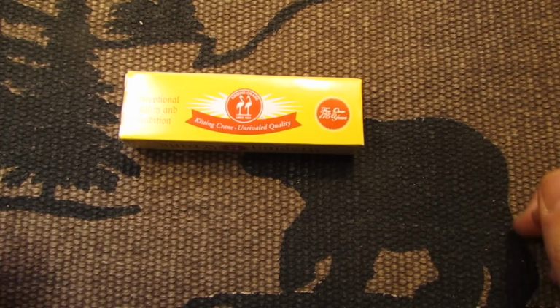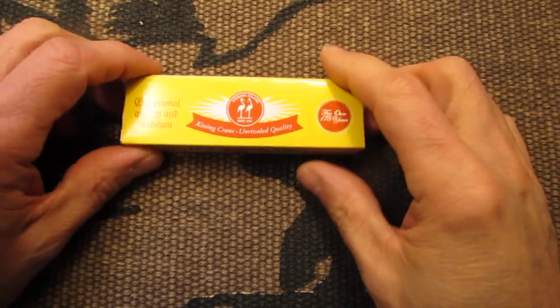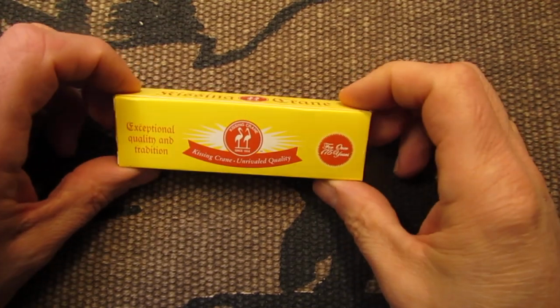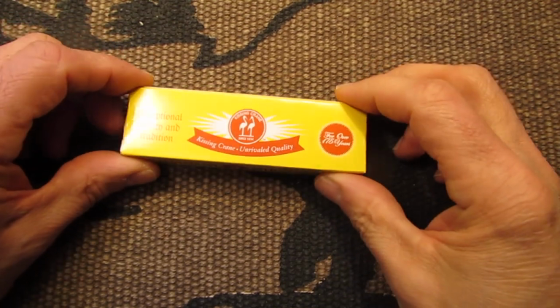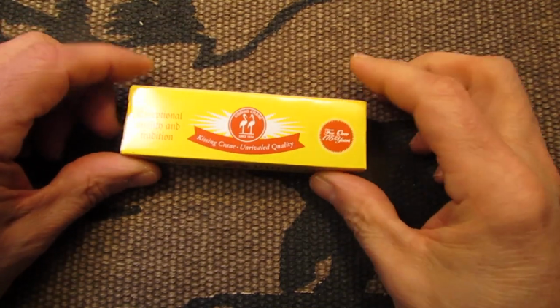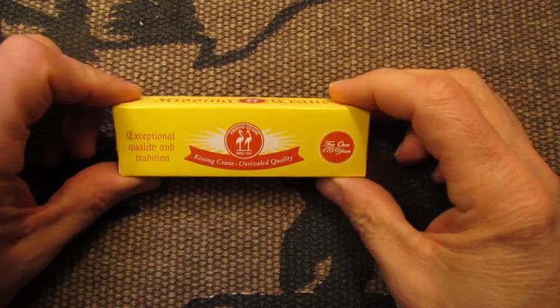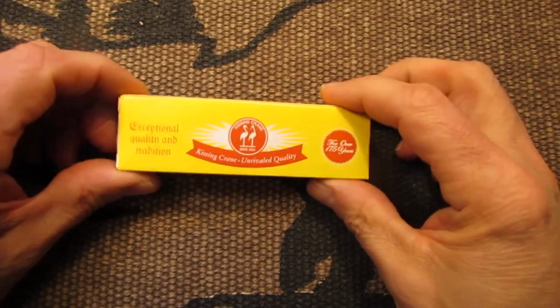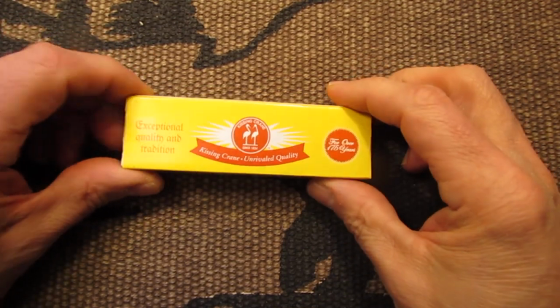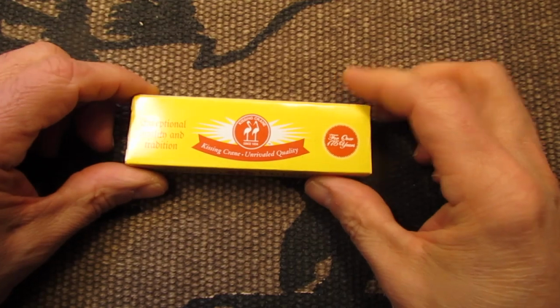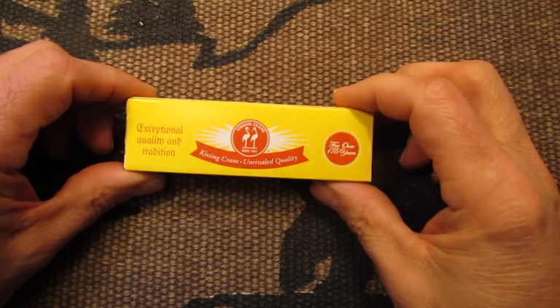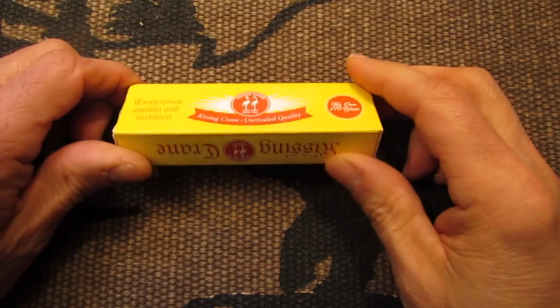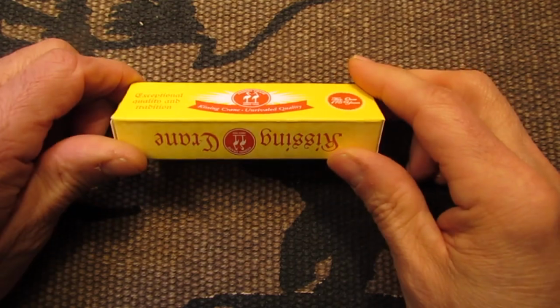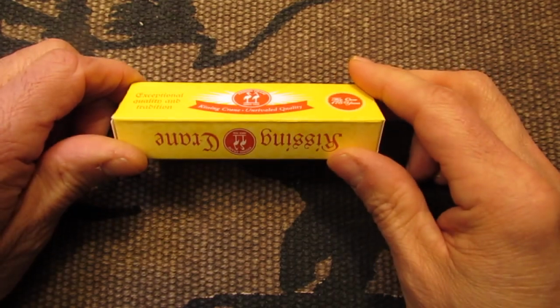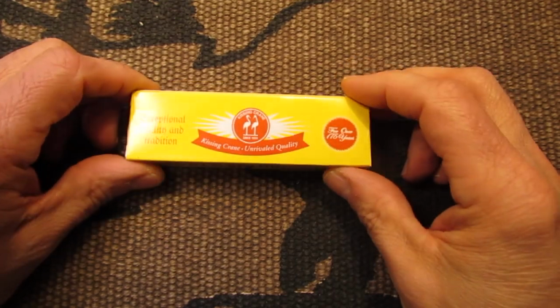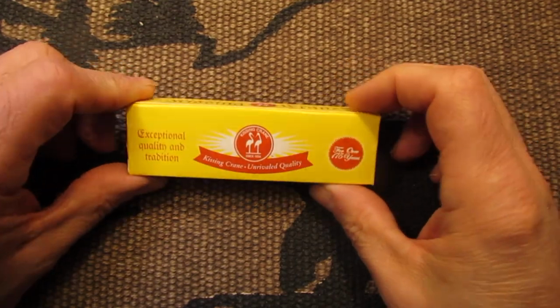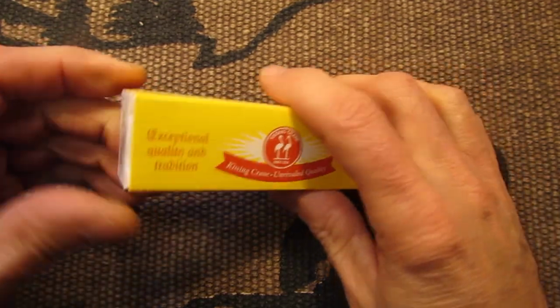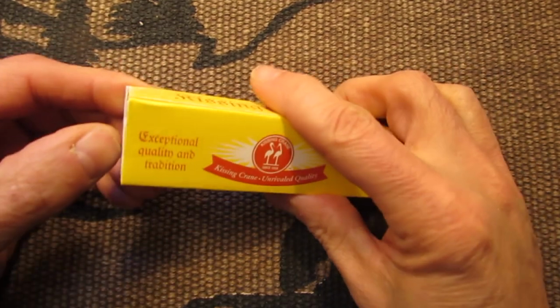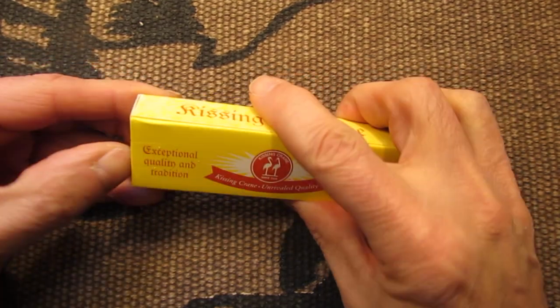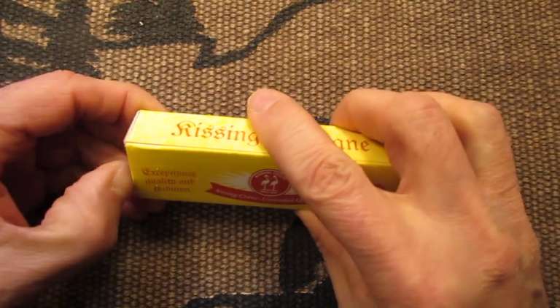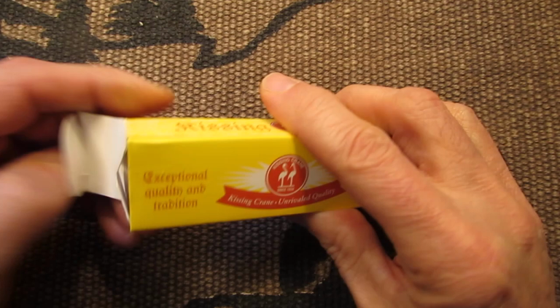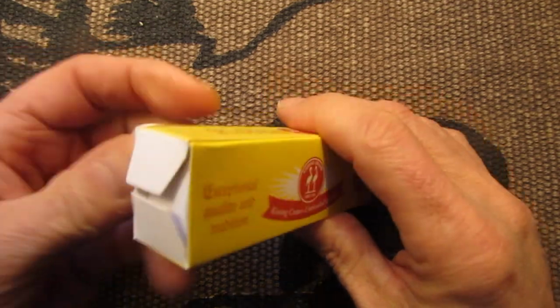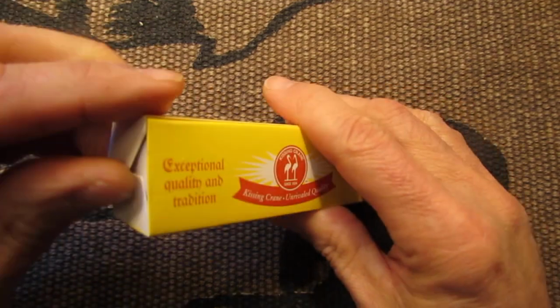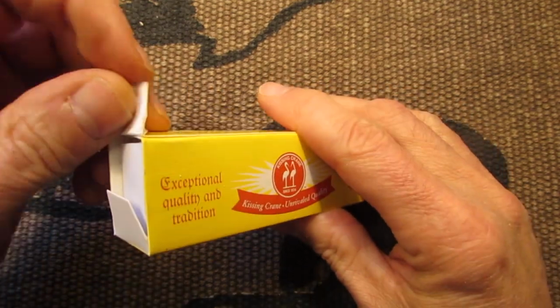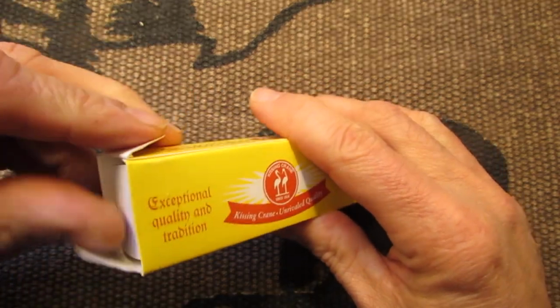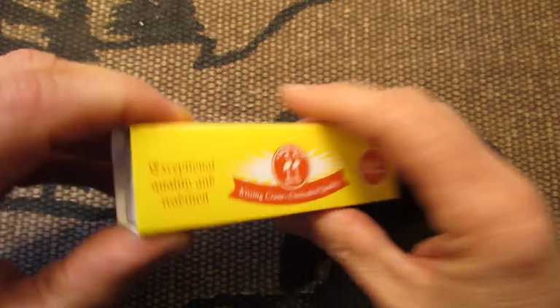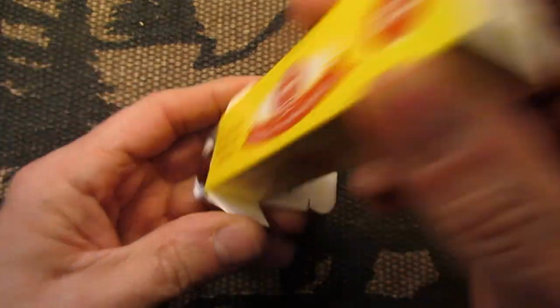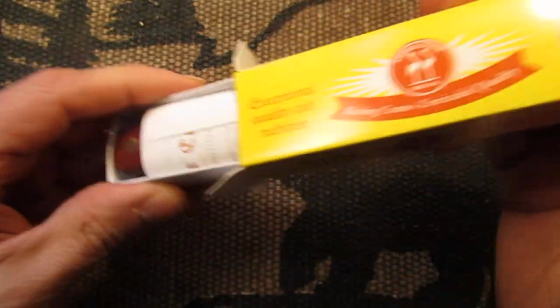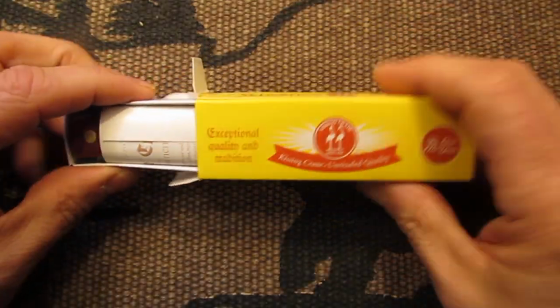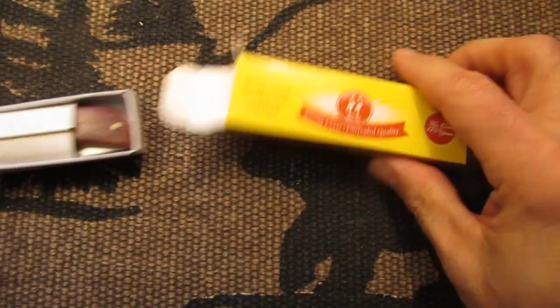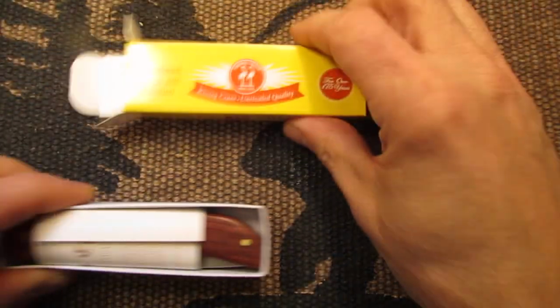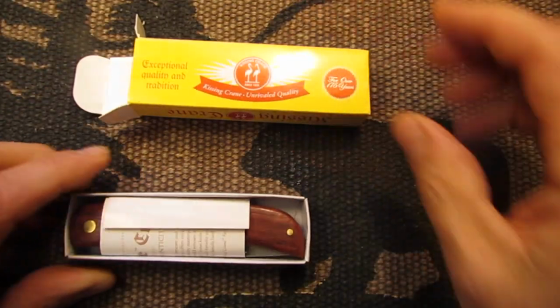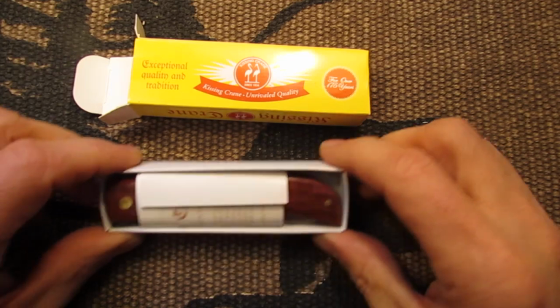Hello everyone, how are you doing today? I hope you're doing well. I have here for you a Kissing Crane Sodbuster. This is the box that it comes in.